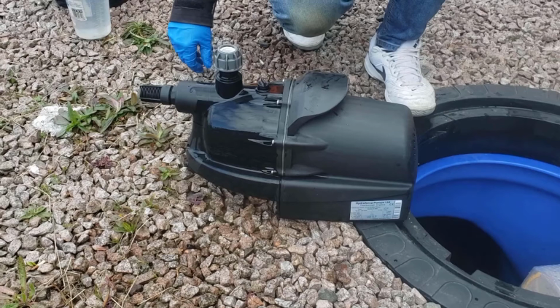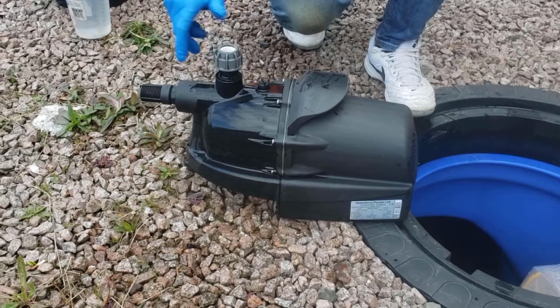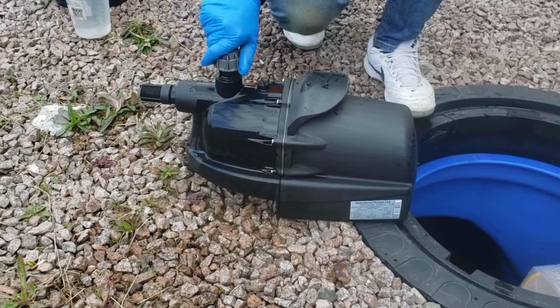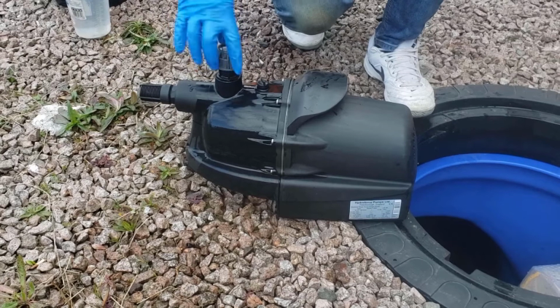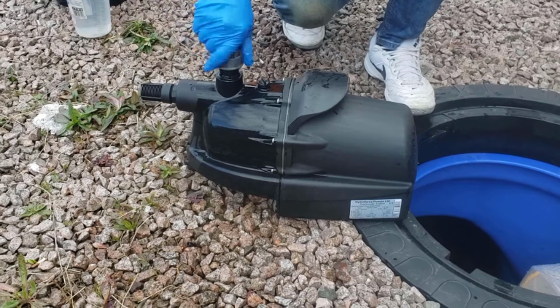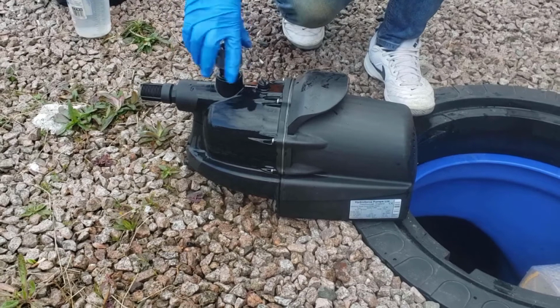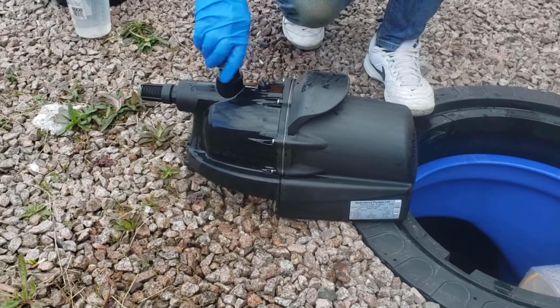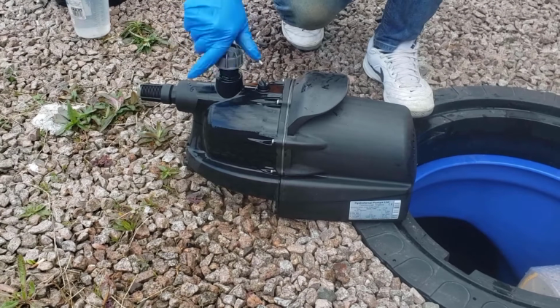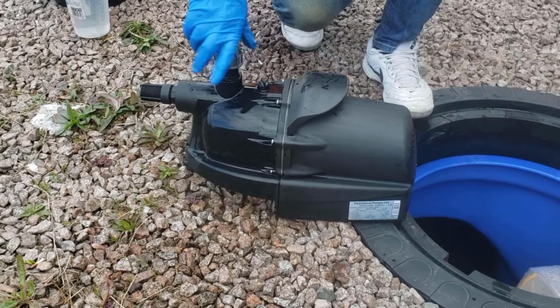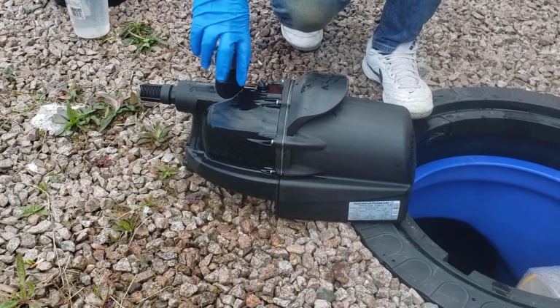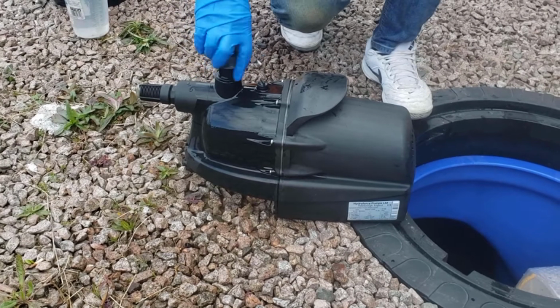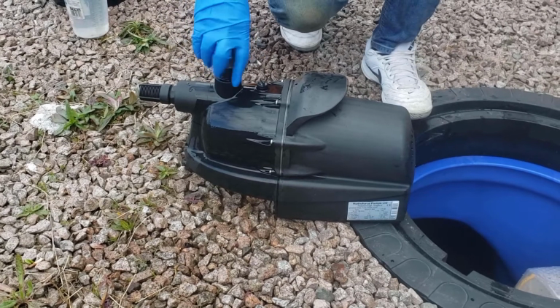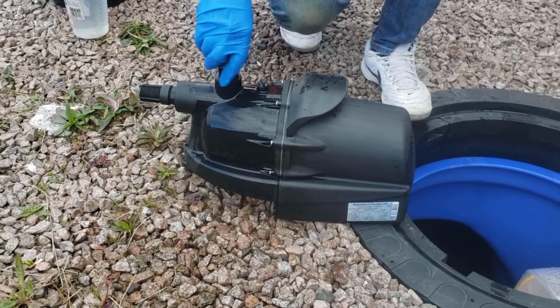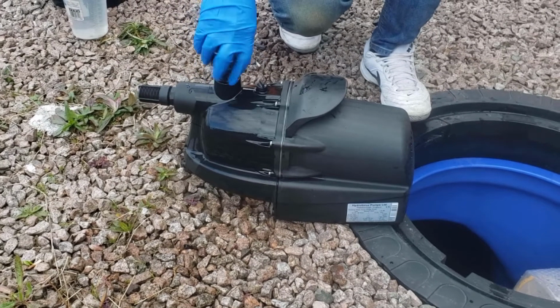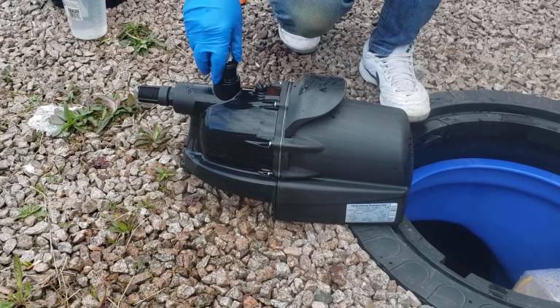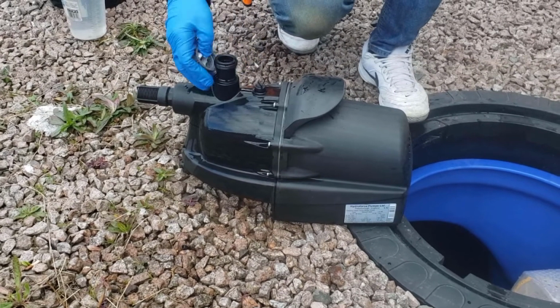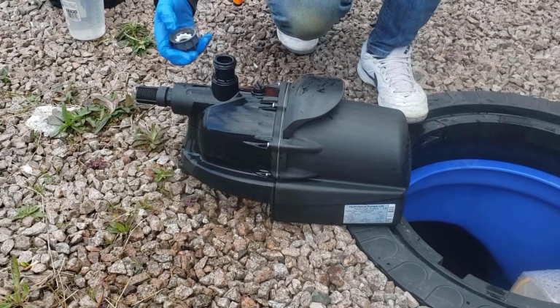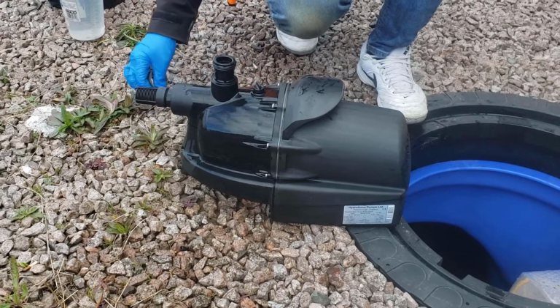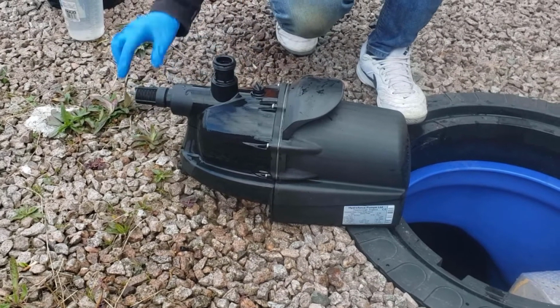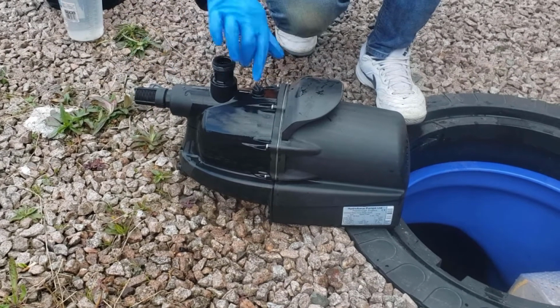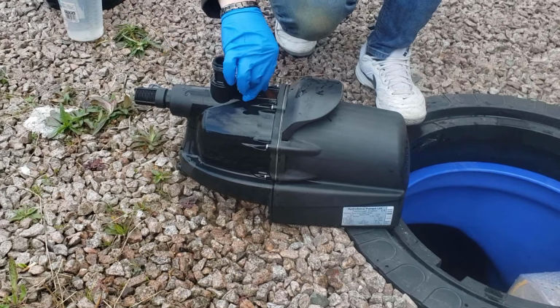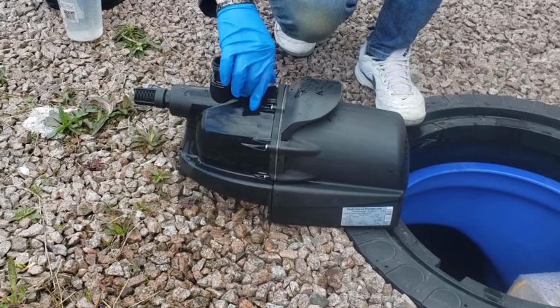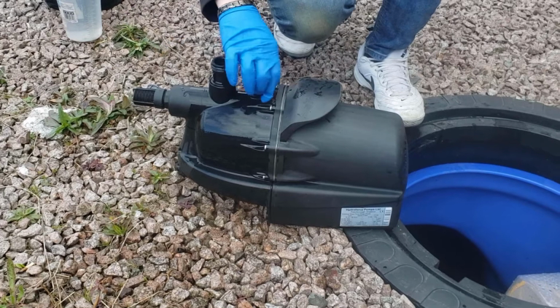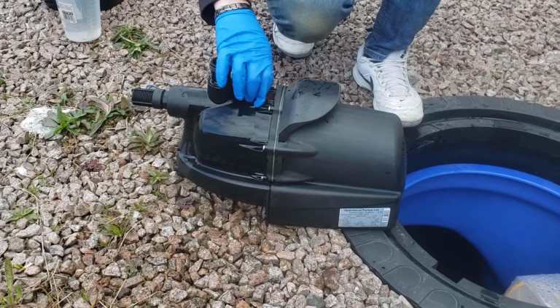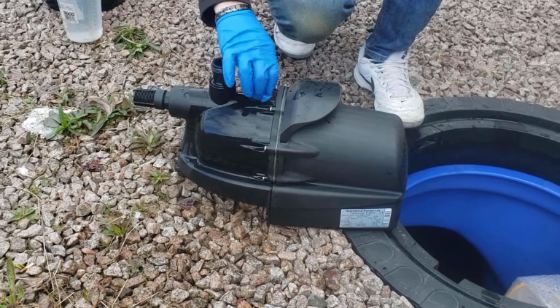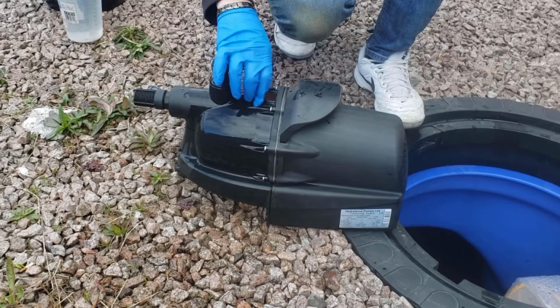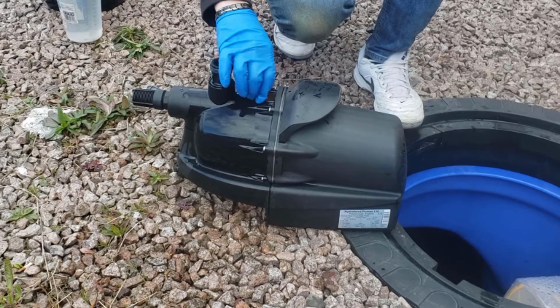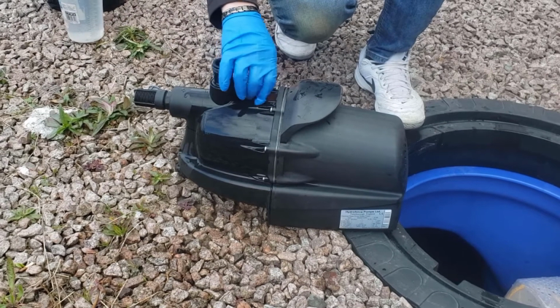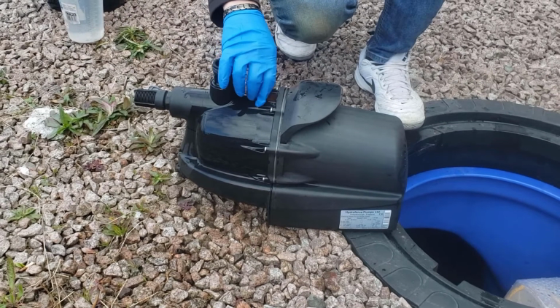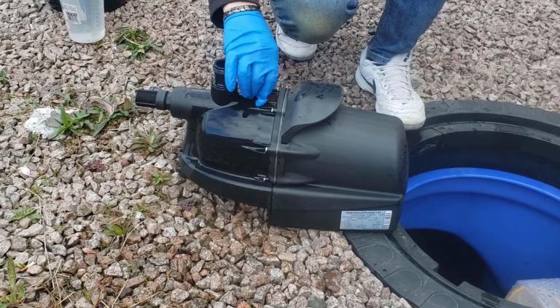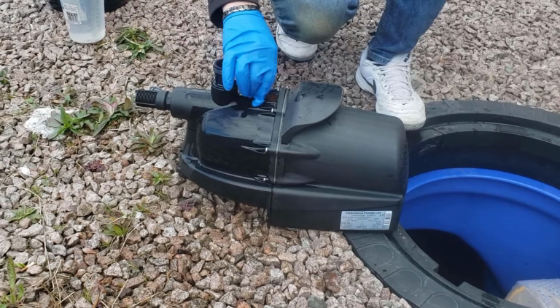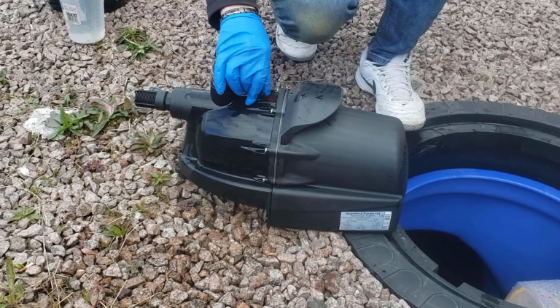With the new pump, remove the collar to make pouring water easier. Then unscrew the priming cap to allow the air to escape.